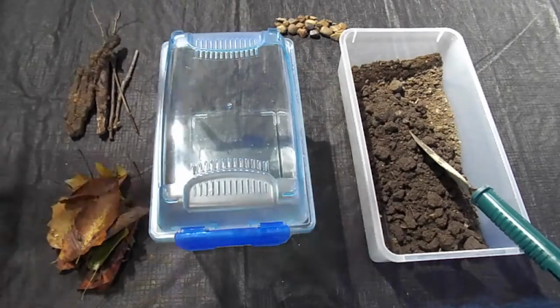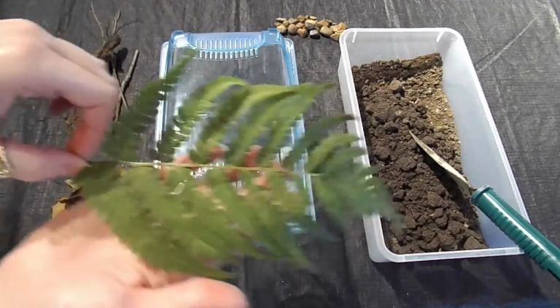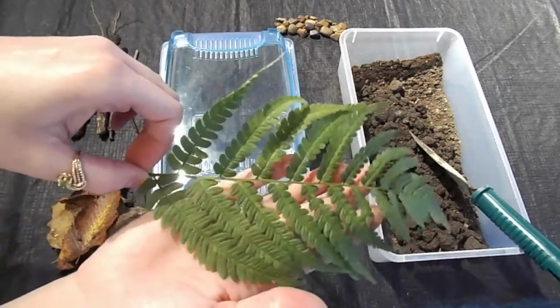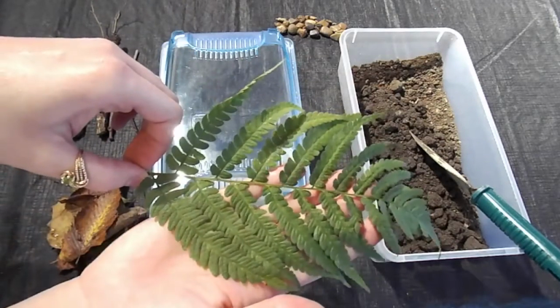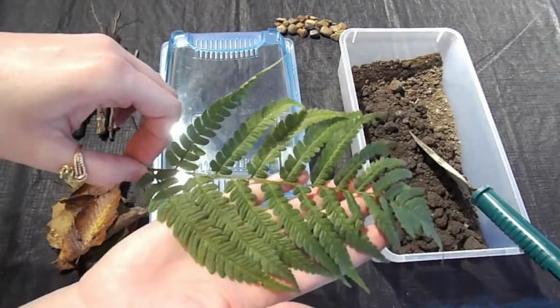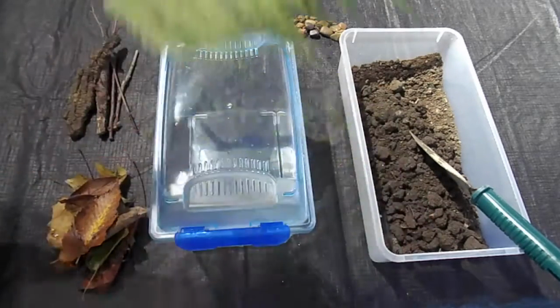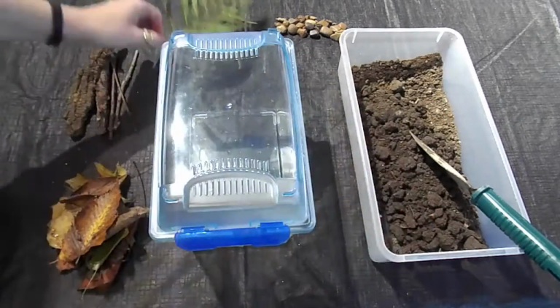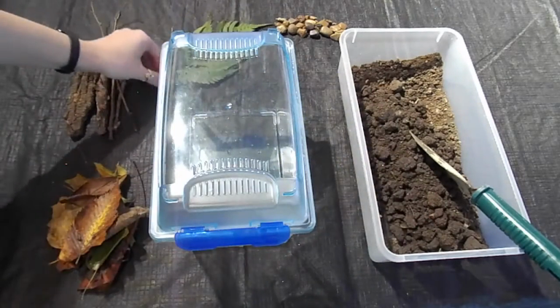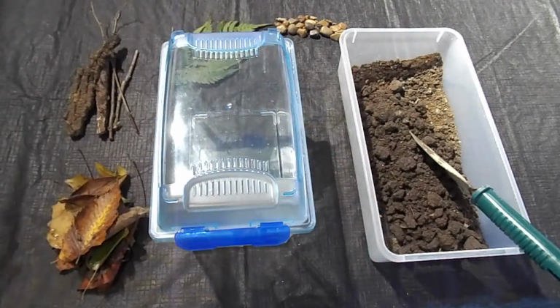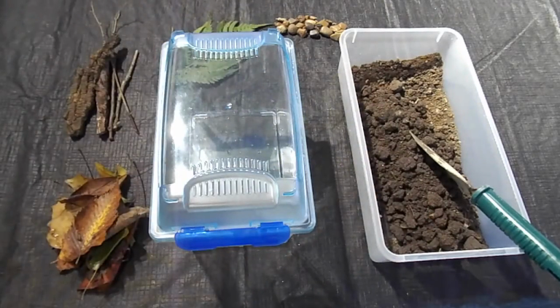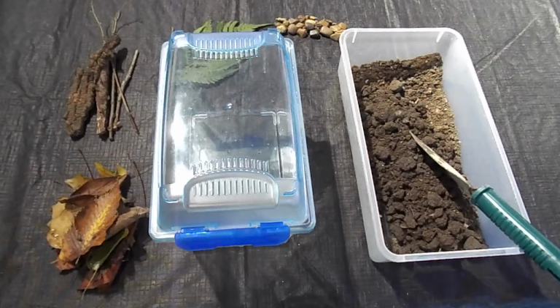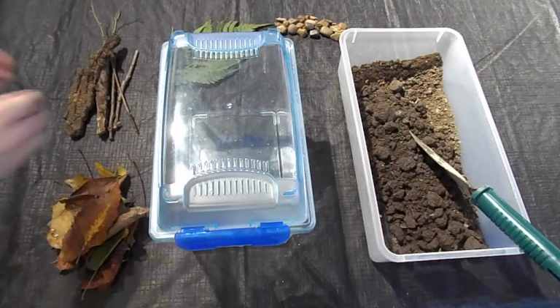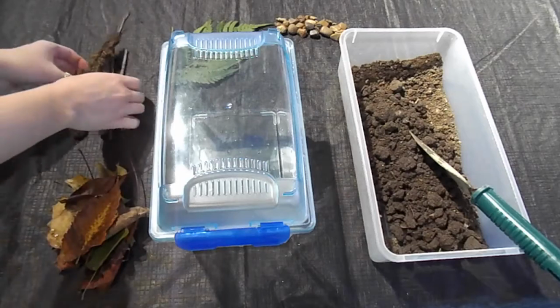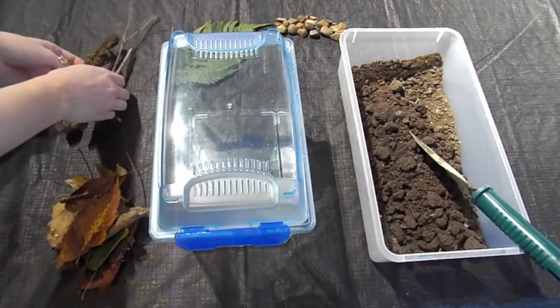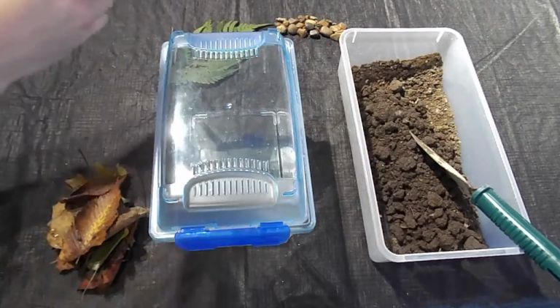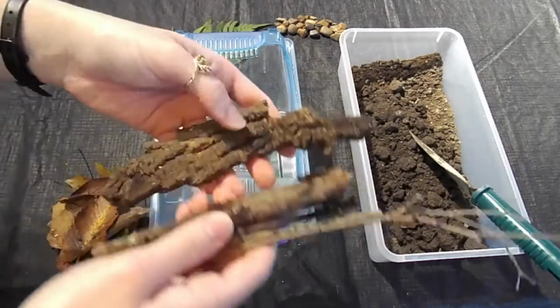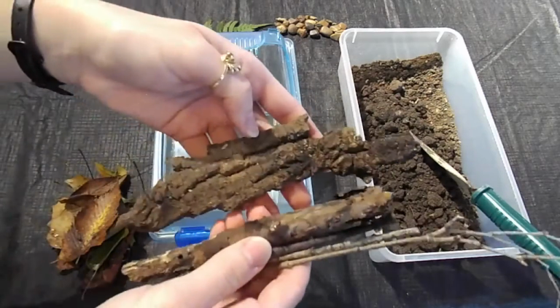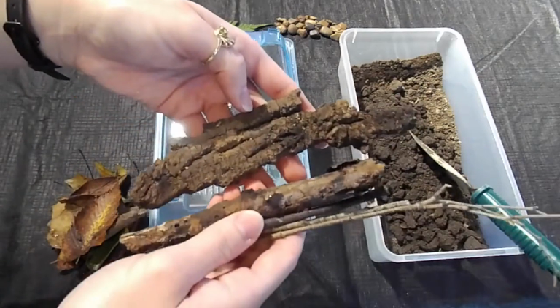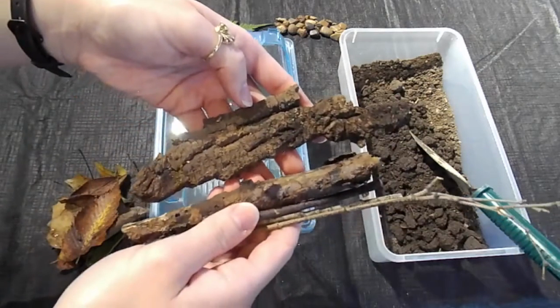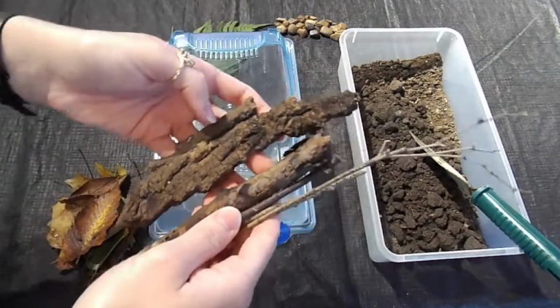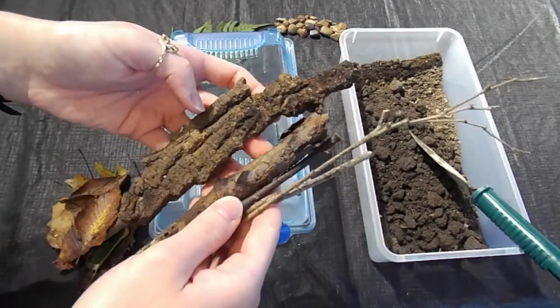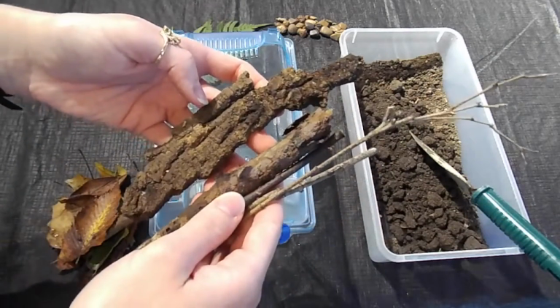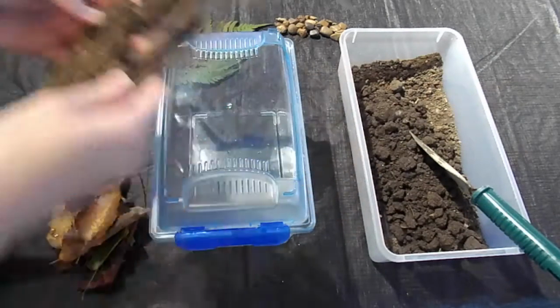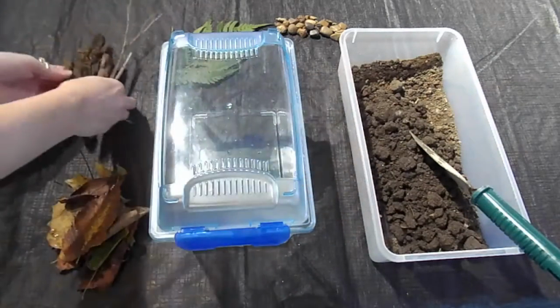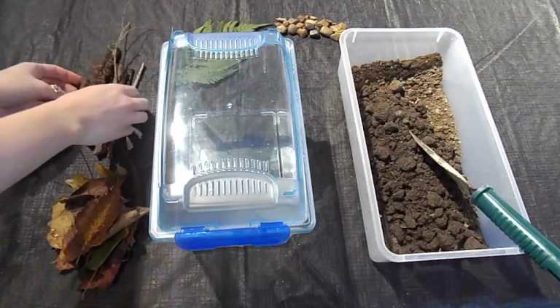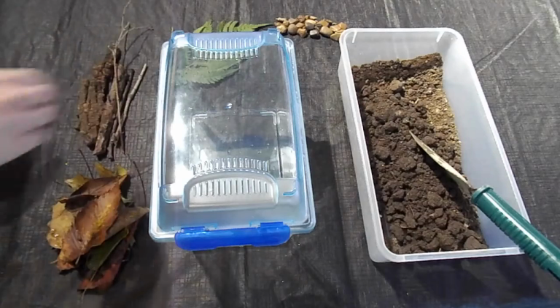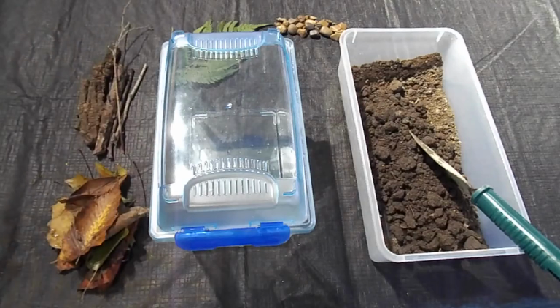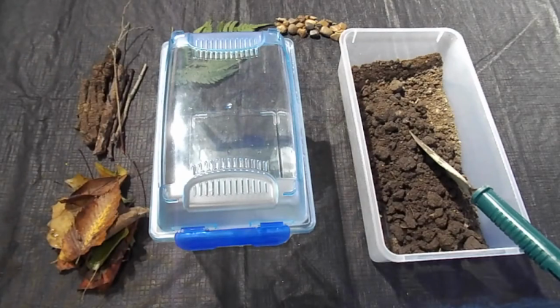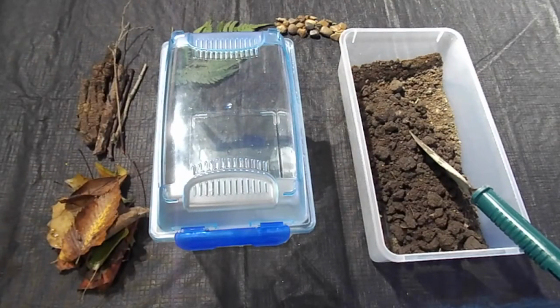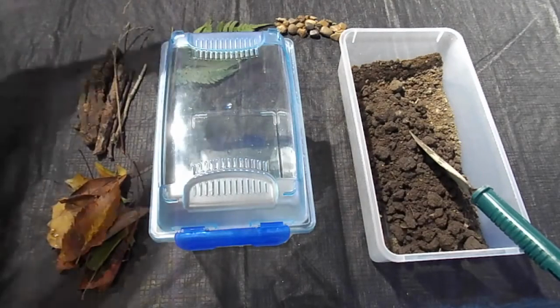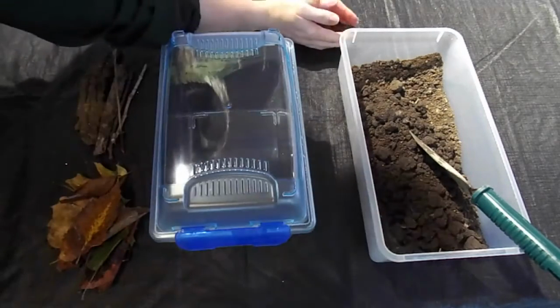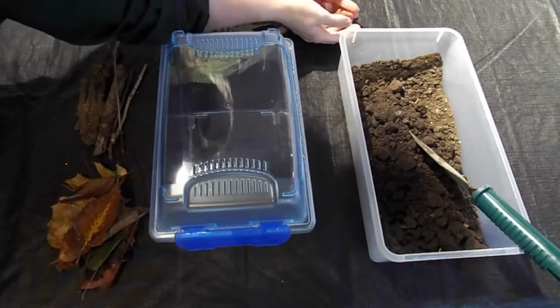I also grabbed a fern frond that had broken off of the plant. This won't do much for the snails, but it will add a bright pop of color to the enclosure. I collected some sticks and some rotting bark, which will make our snails feel right at home.